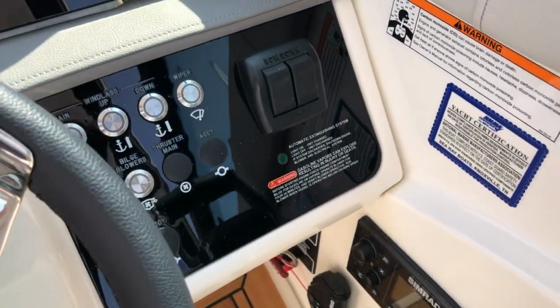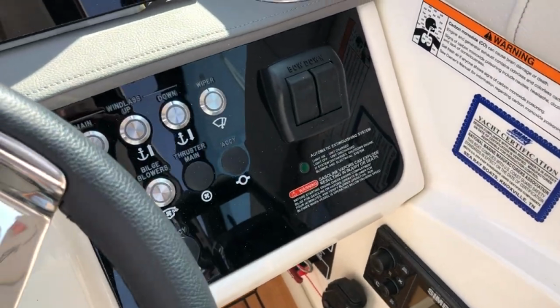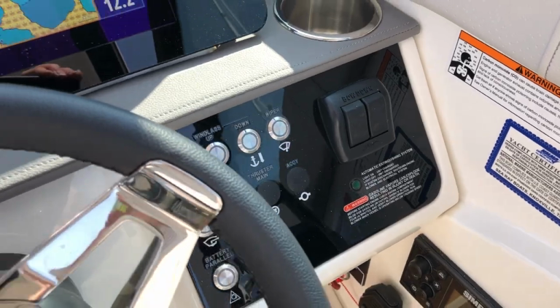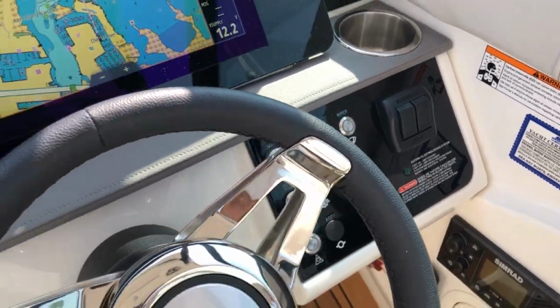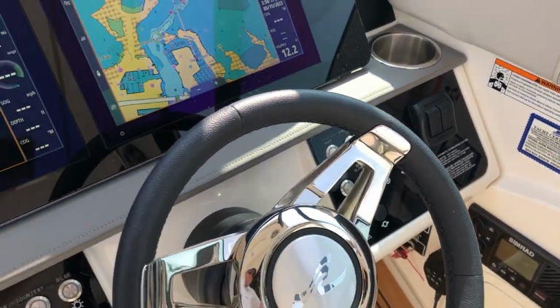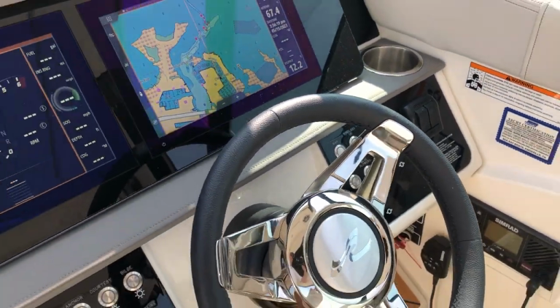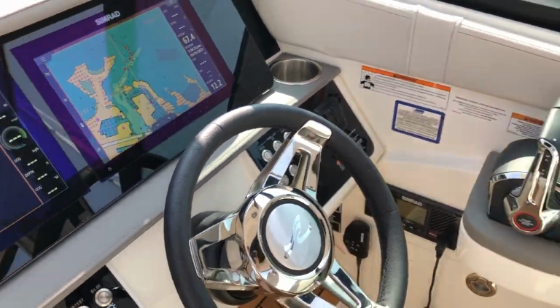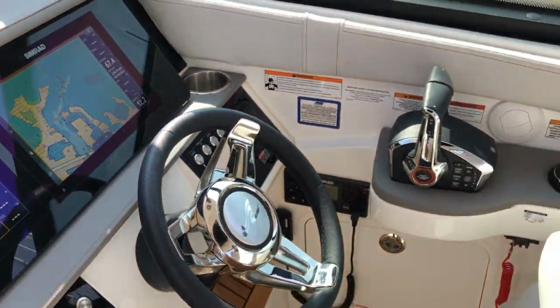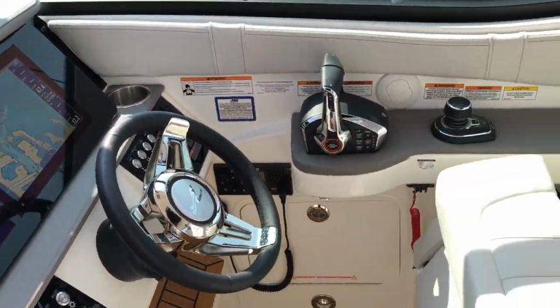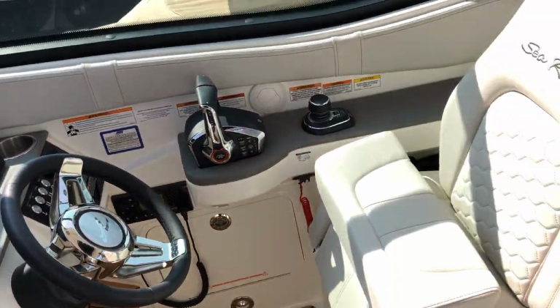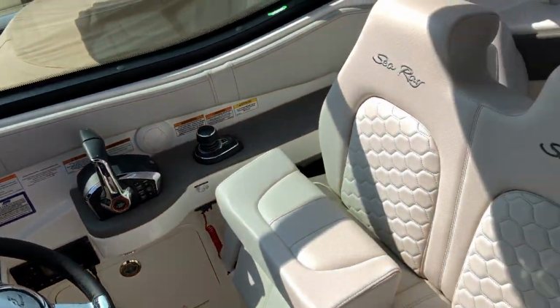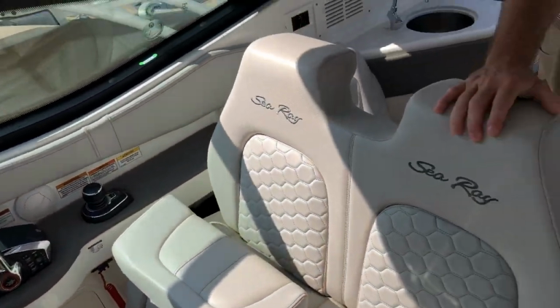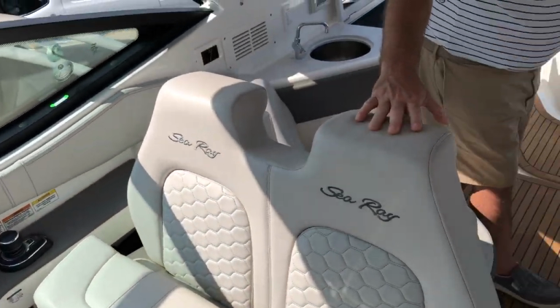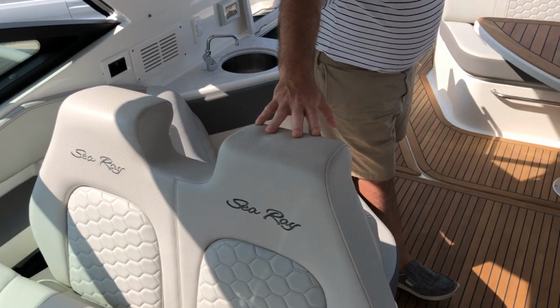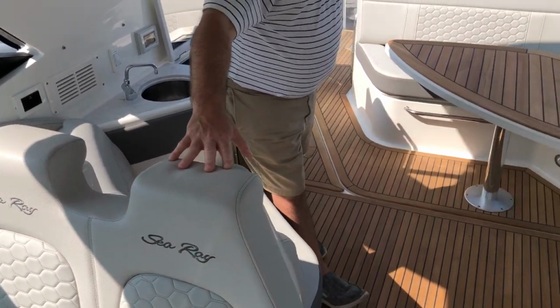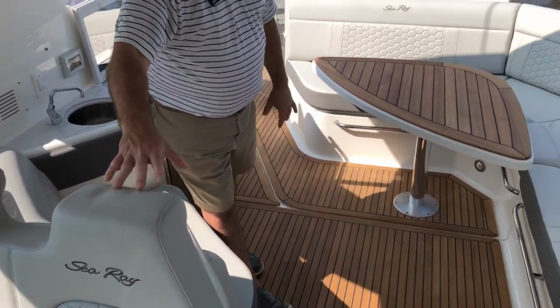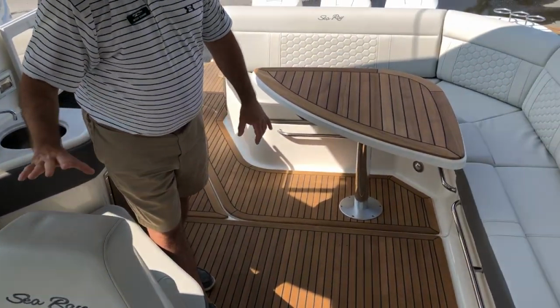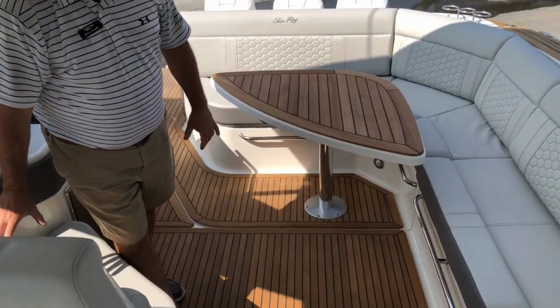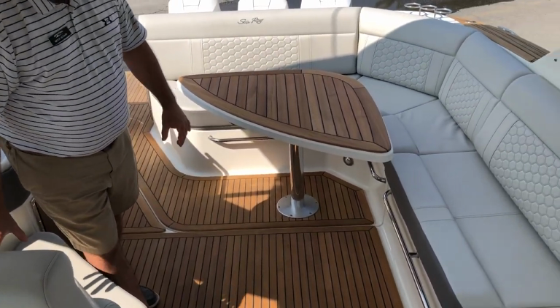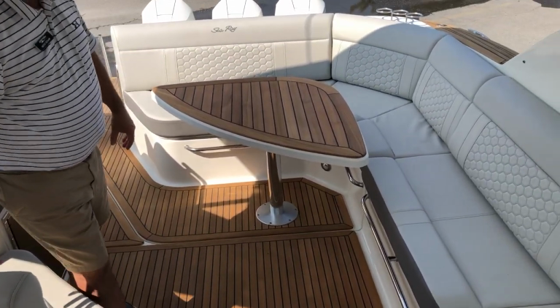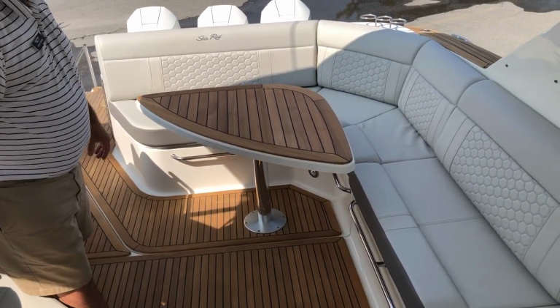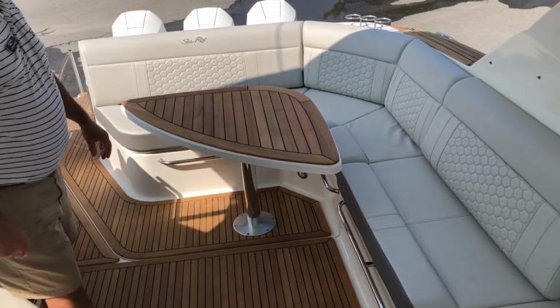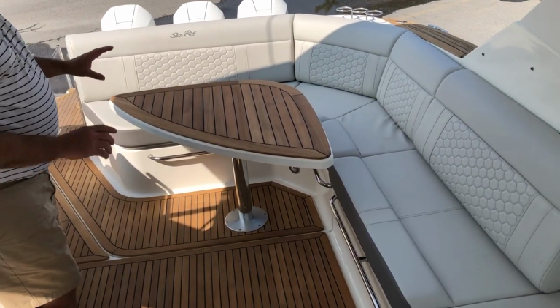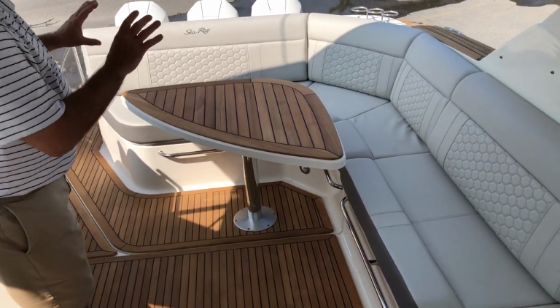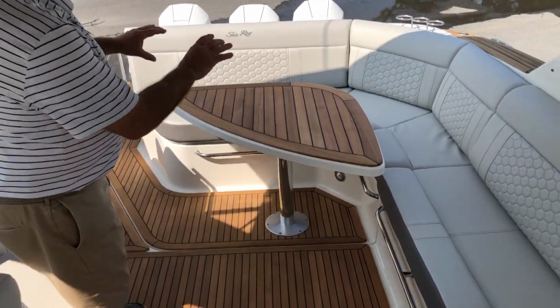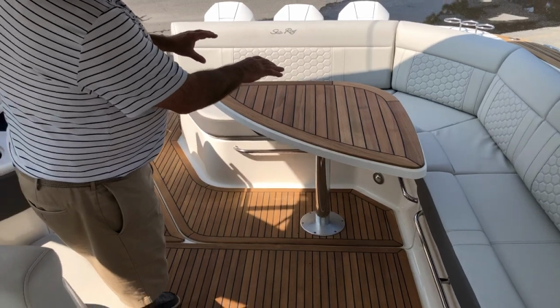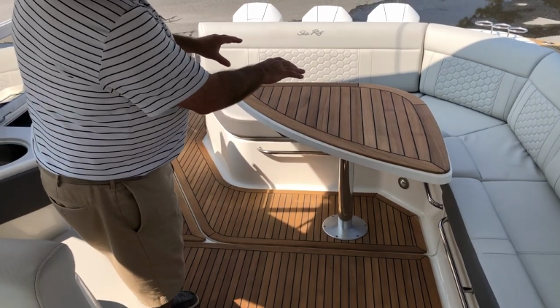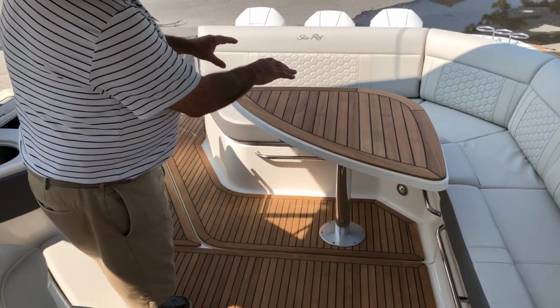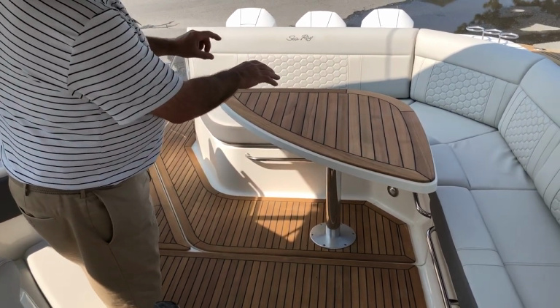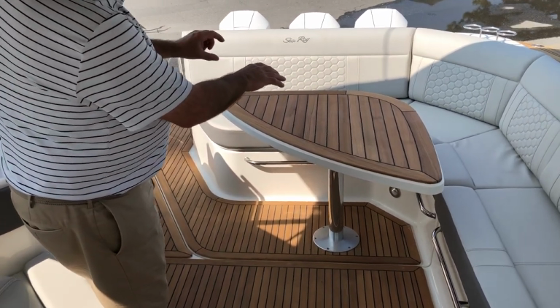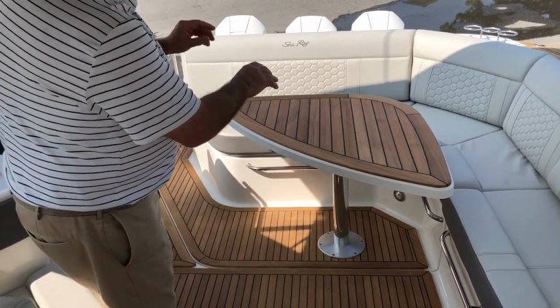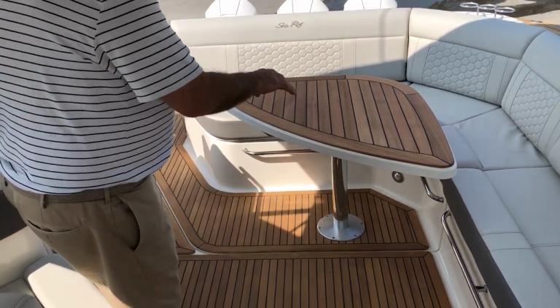As you can see, there's a tremendous amount of seating throughout this cockpit. Nice L-shaped seating here, a little love seat here, and the upgraded teak inlaid table.